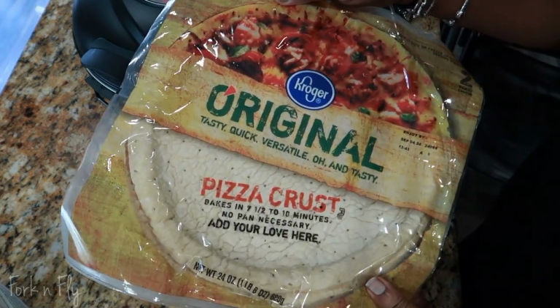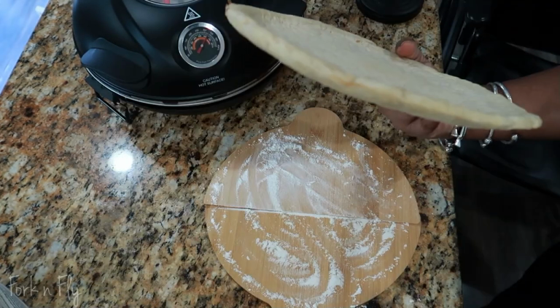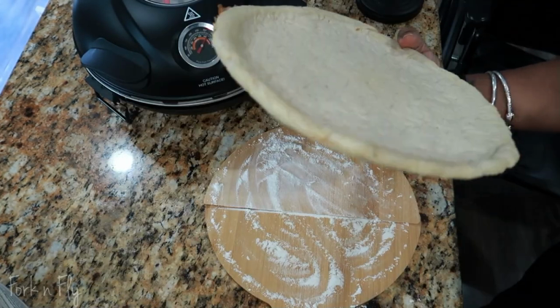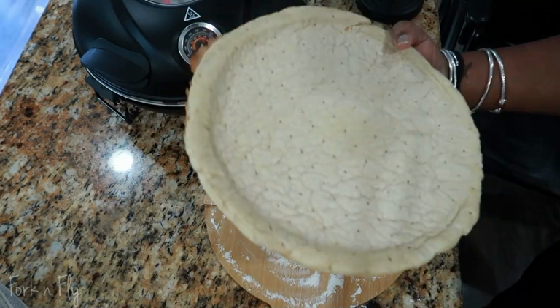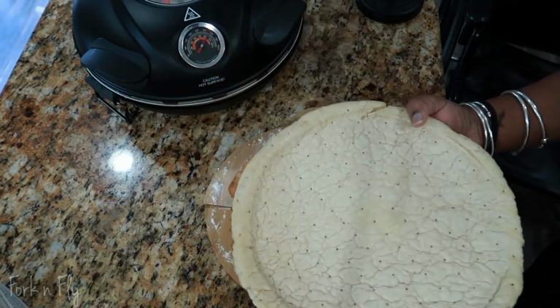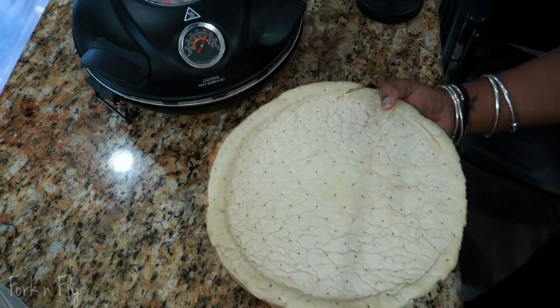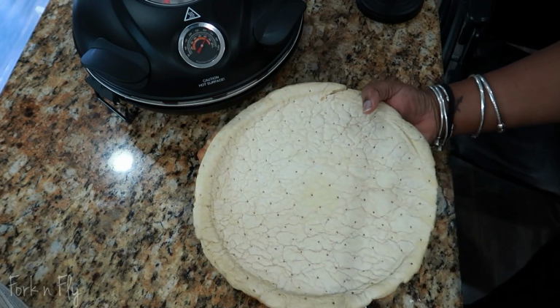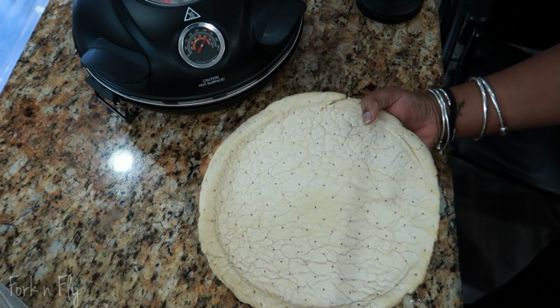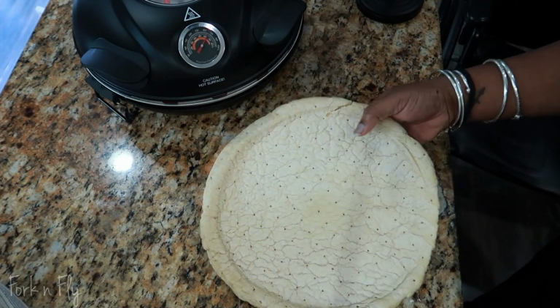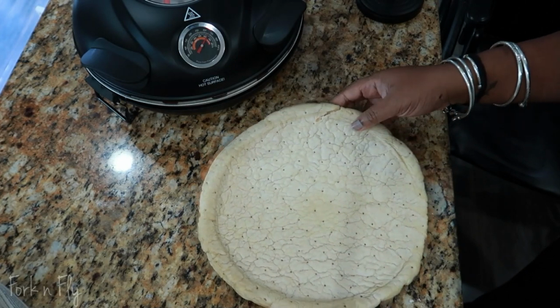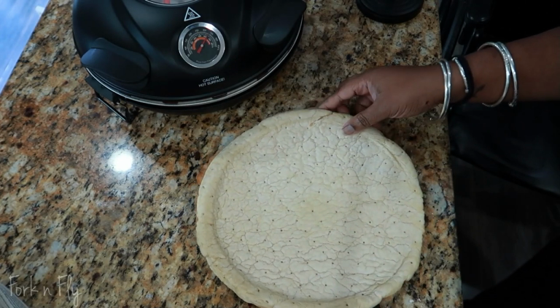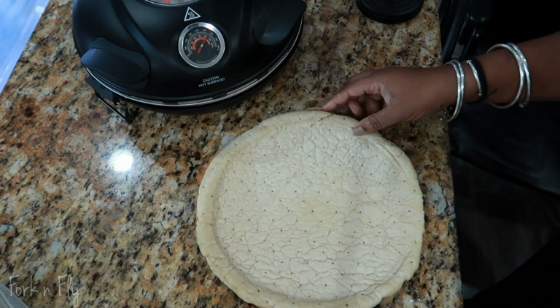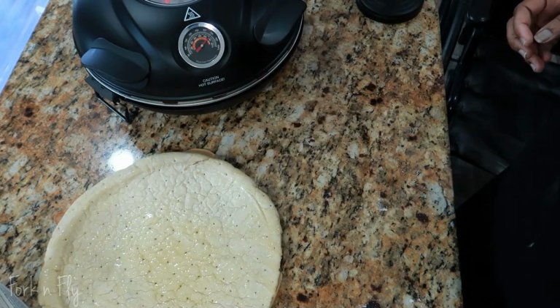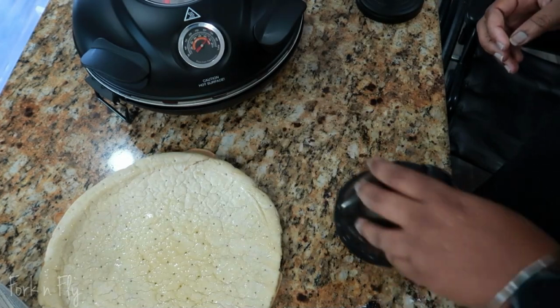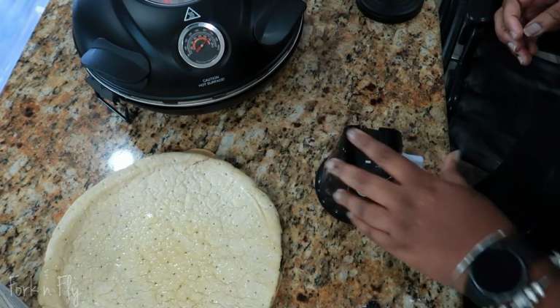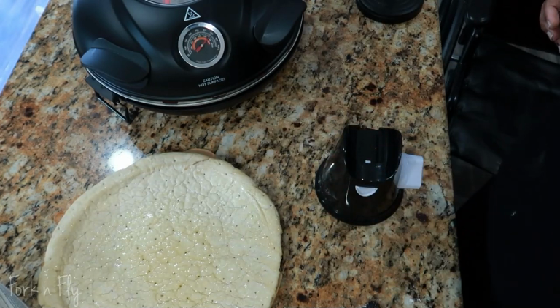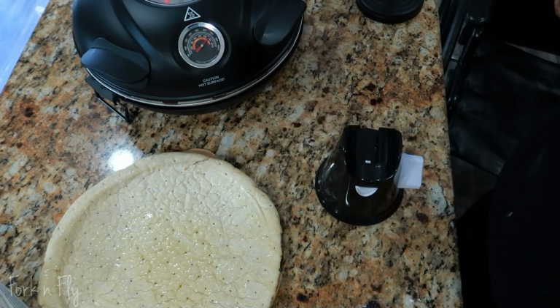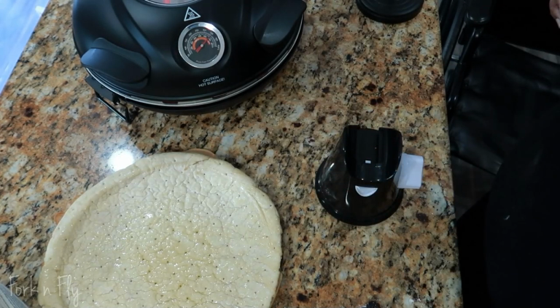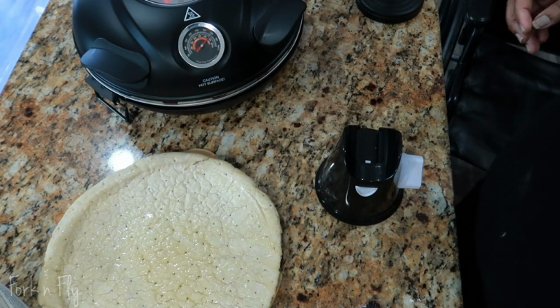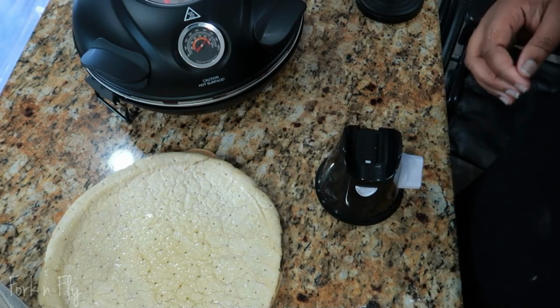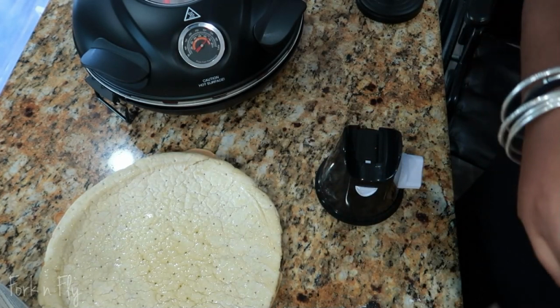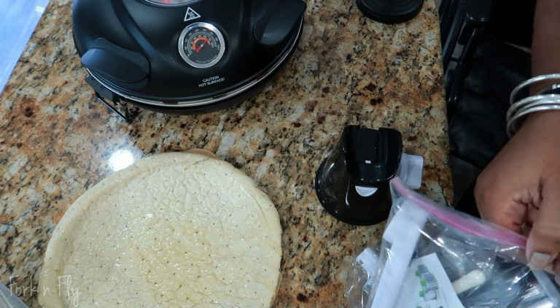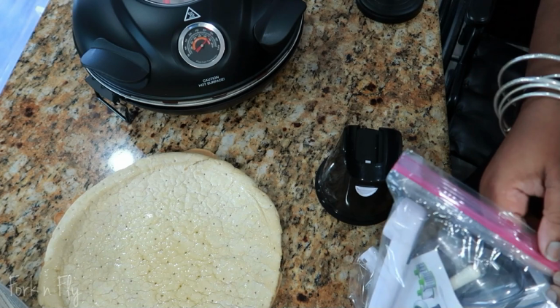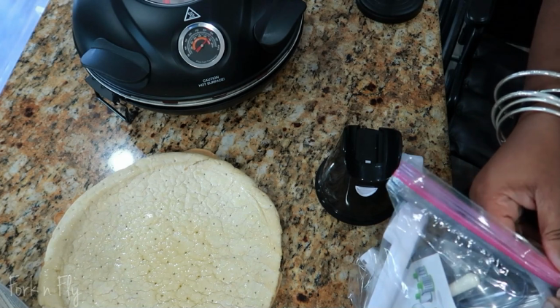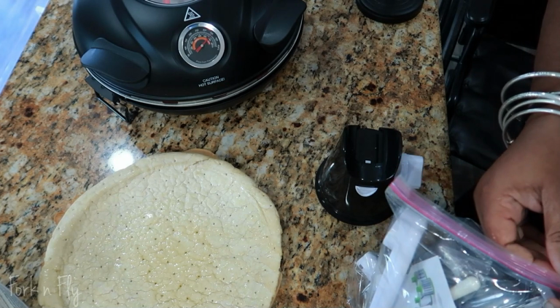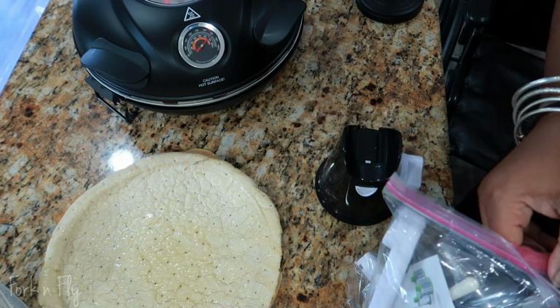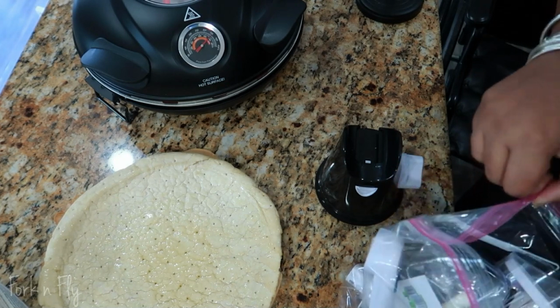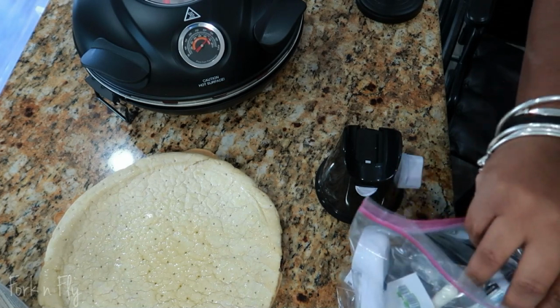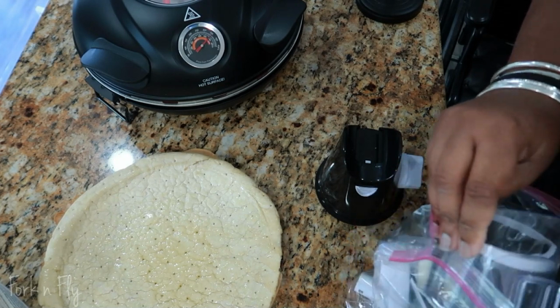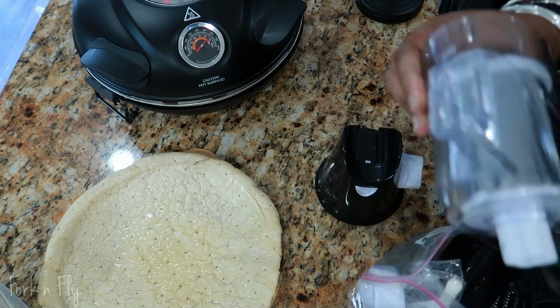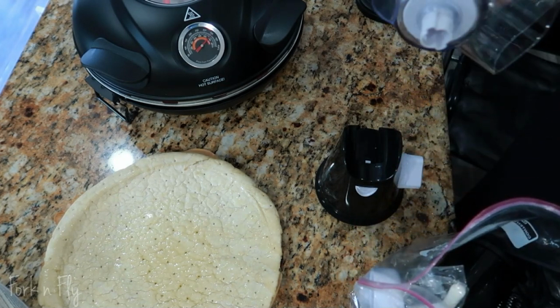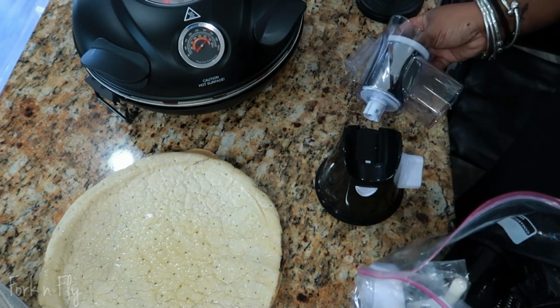Word to the wise: get the refrigerator dough, like roll it out. I'm going to do that on my next video — it comes out much better. I just got to learn how to roll out my dough to make a good circle.